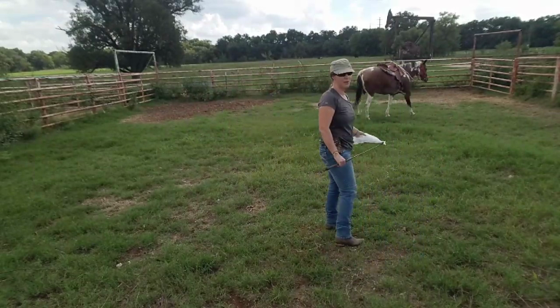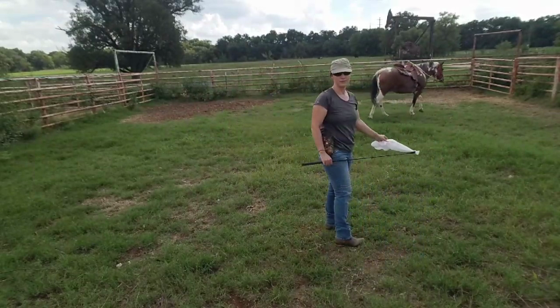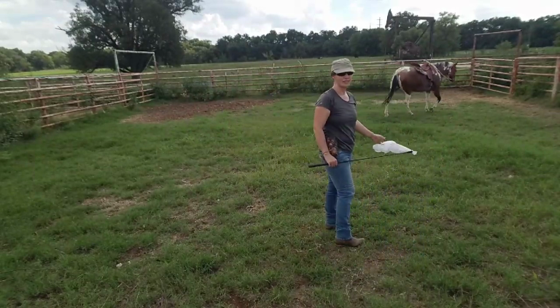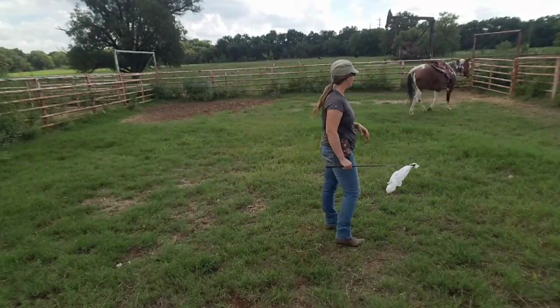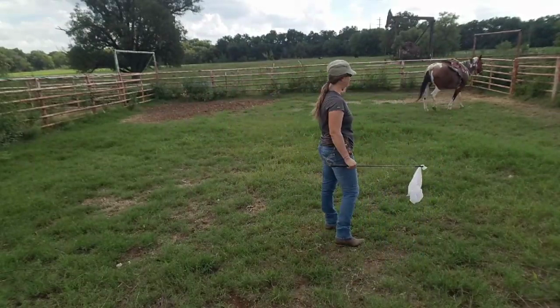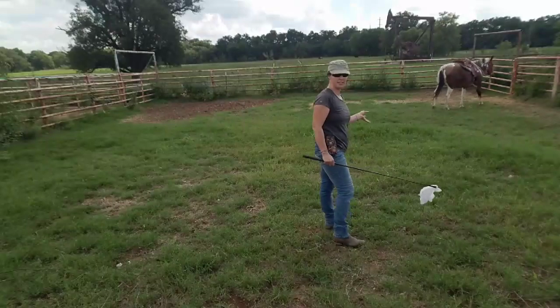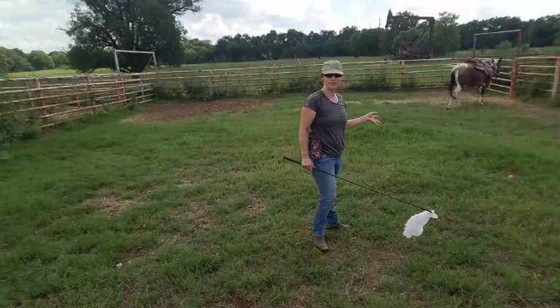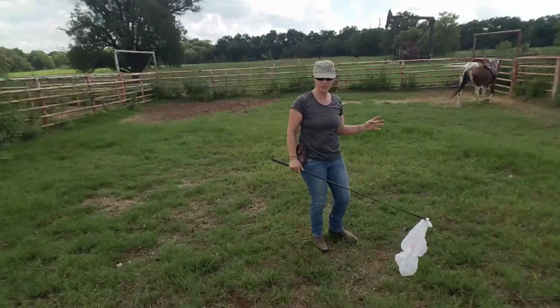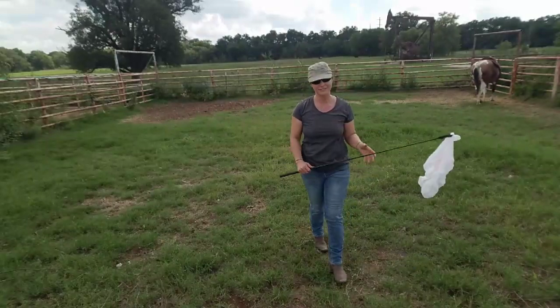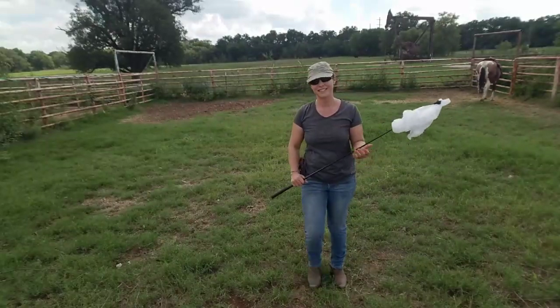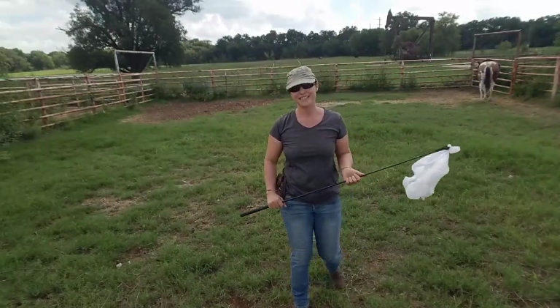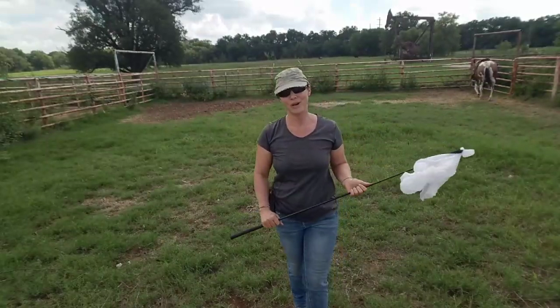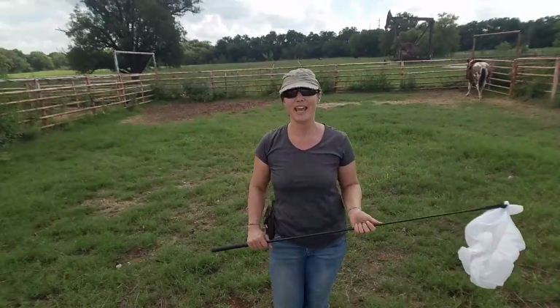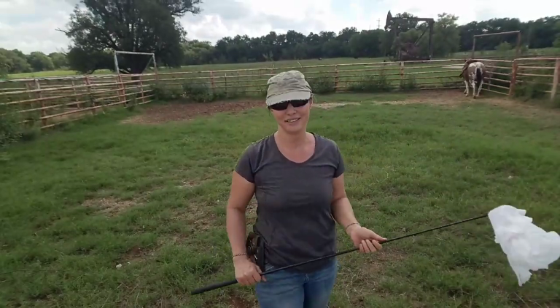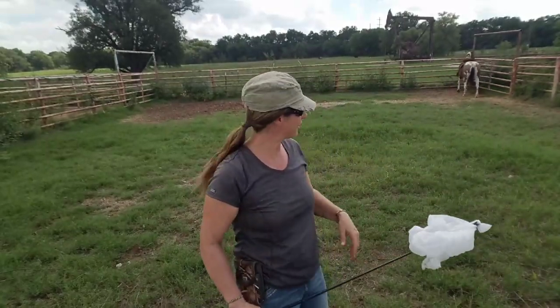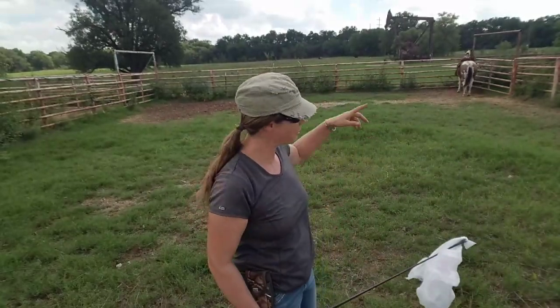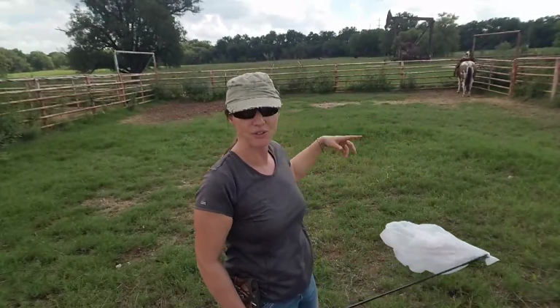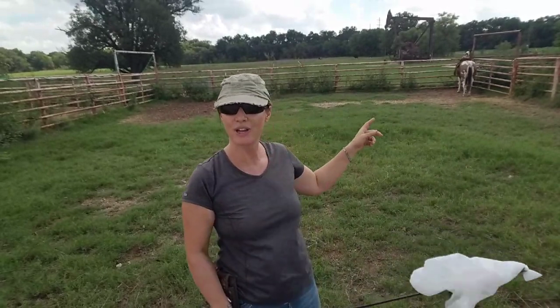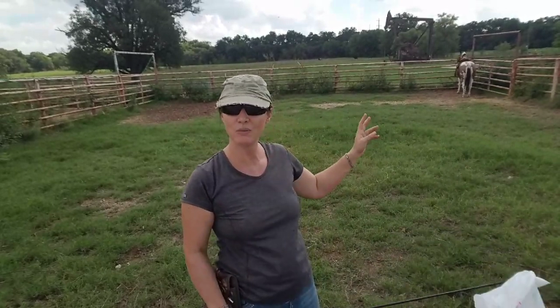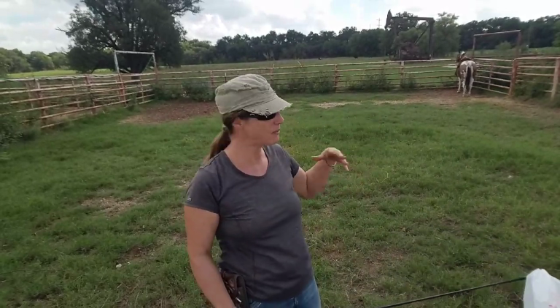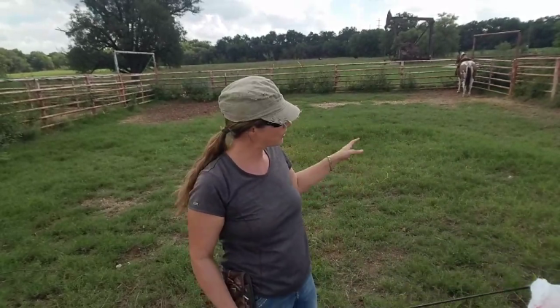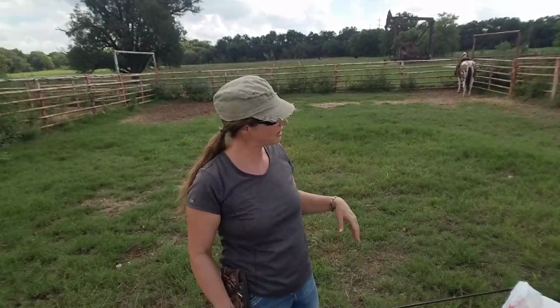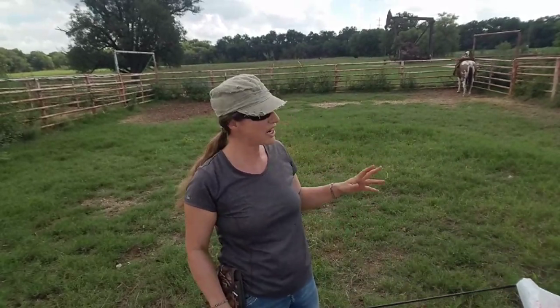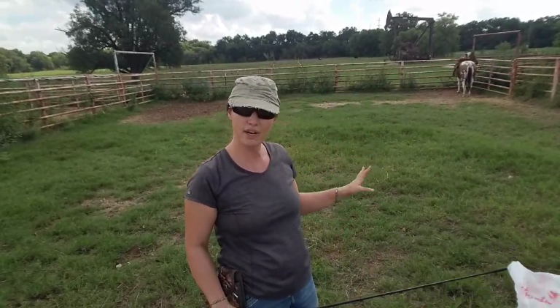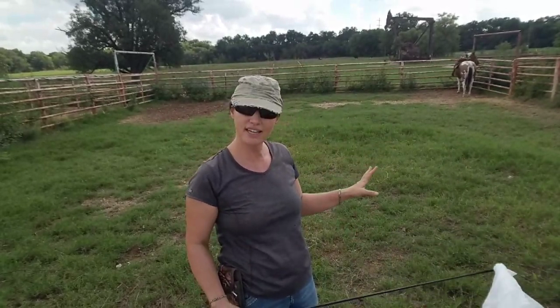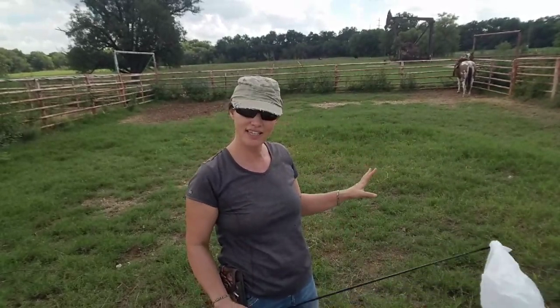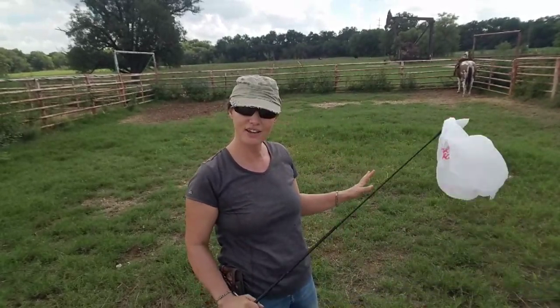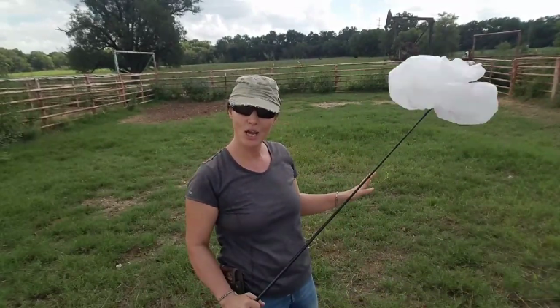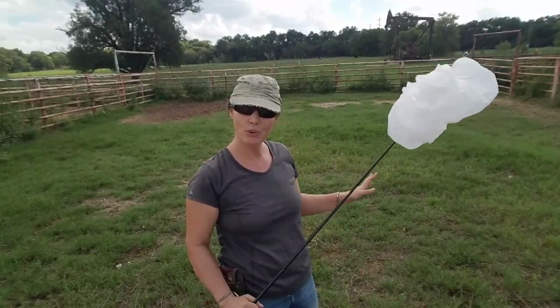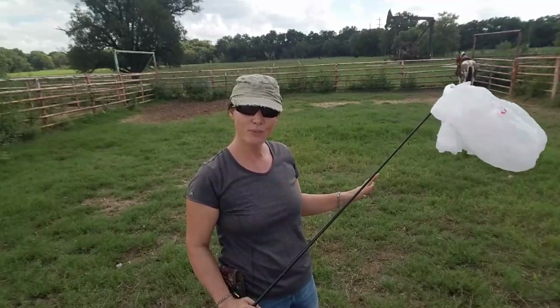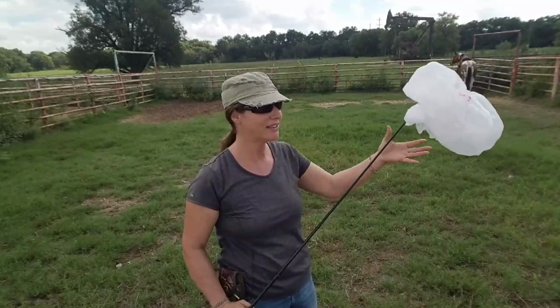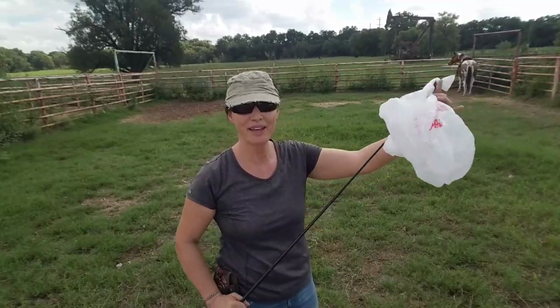So if they're wanting to get away from pressure, this is where we add a little pressure. I'm going to push her around the round pen a few more times. When she gets a little more tired and ready to take this on, we're going to go back to the bag.